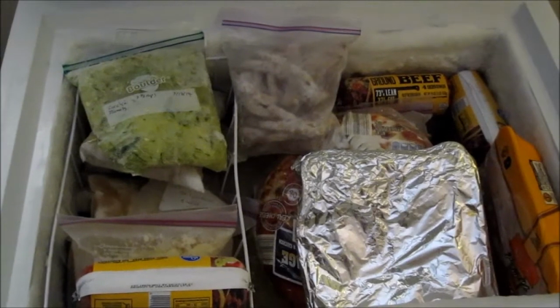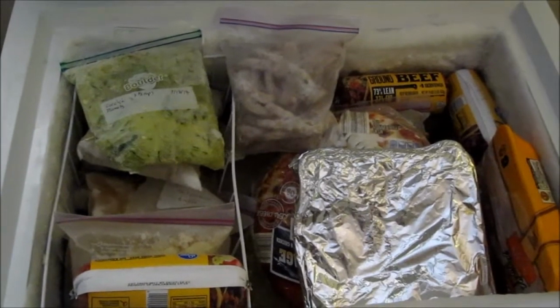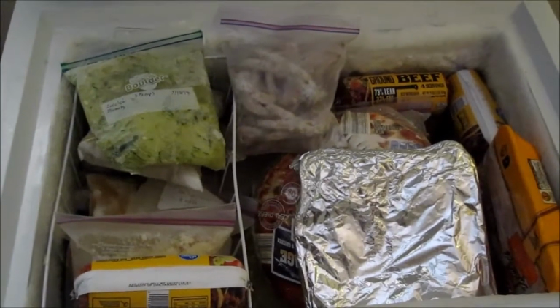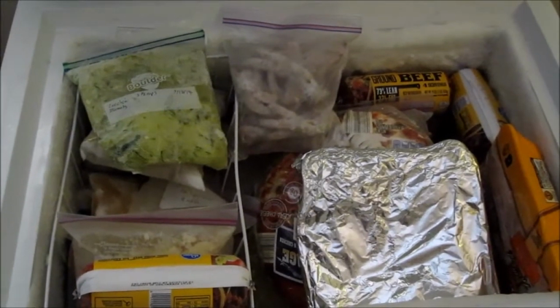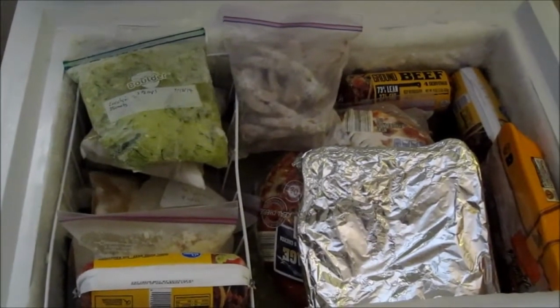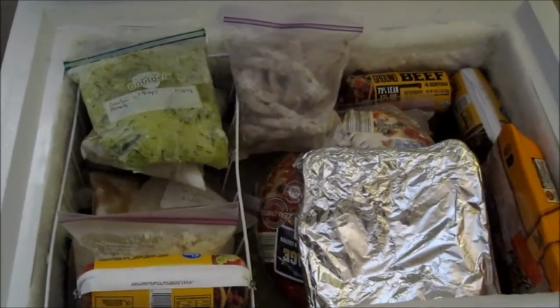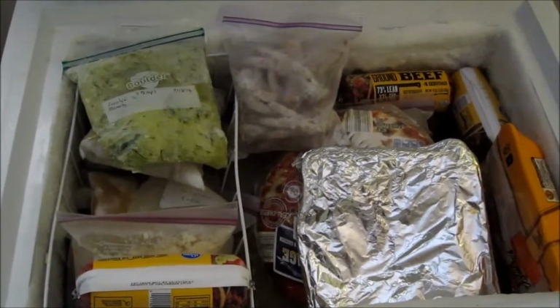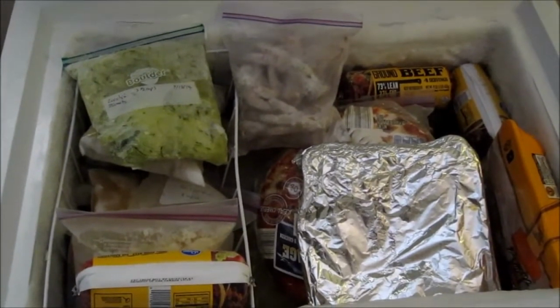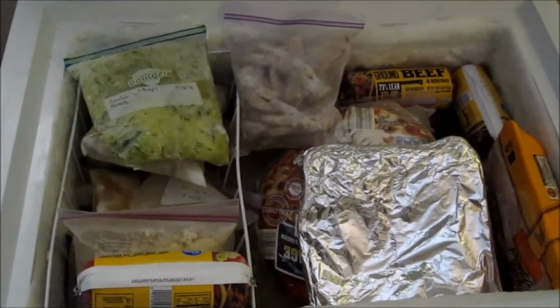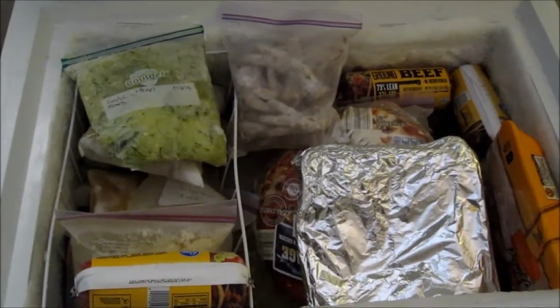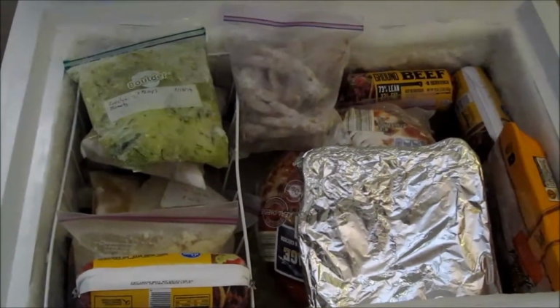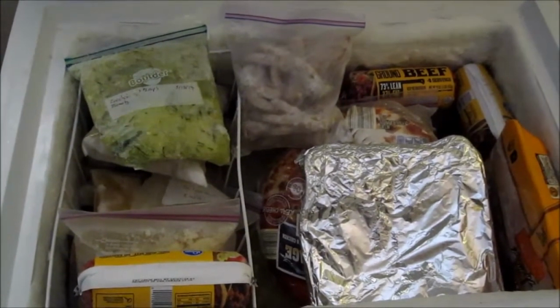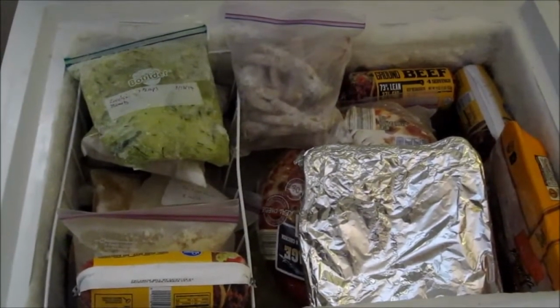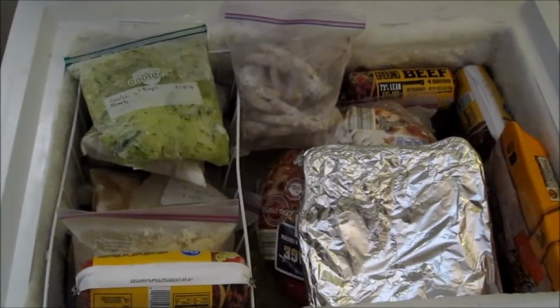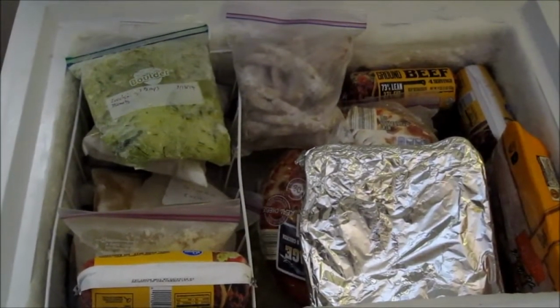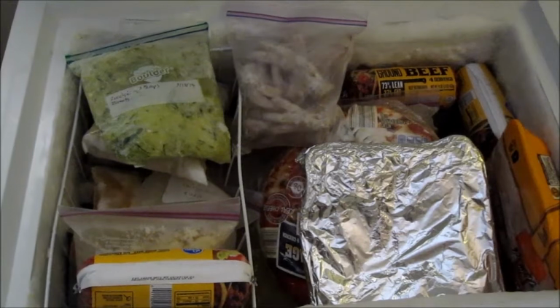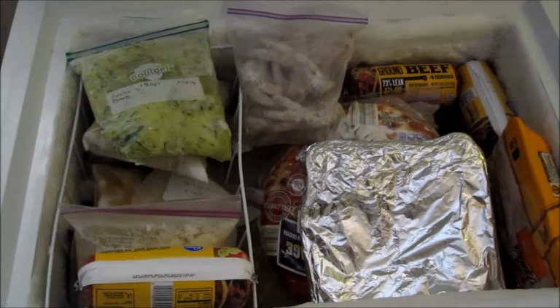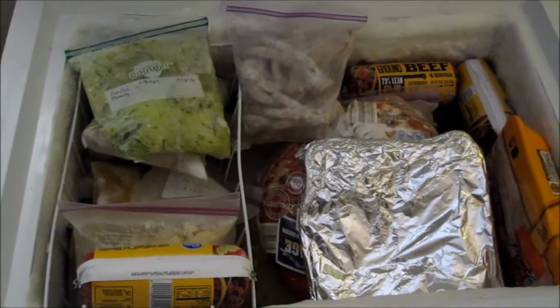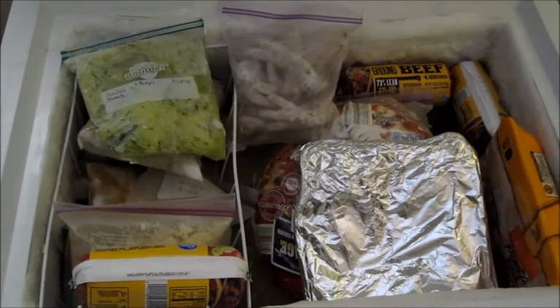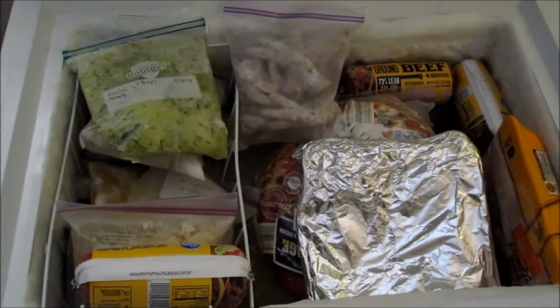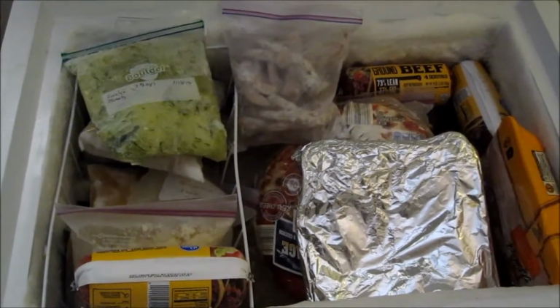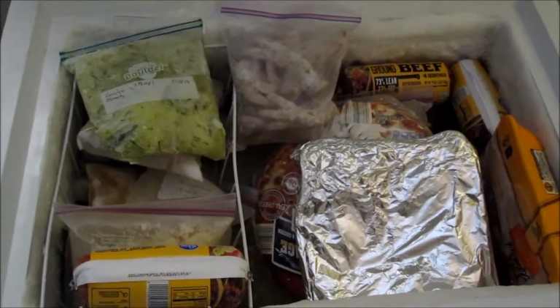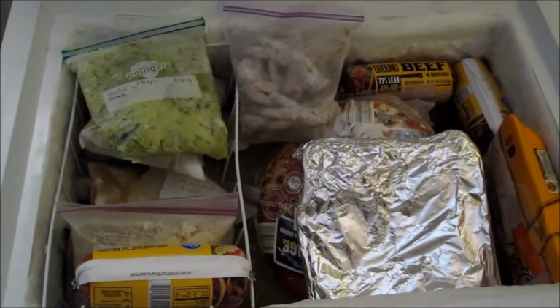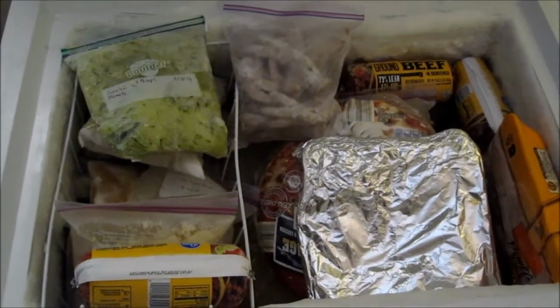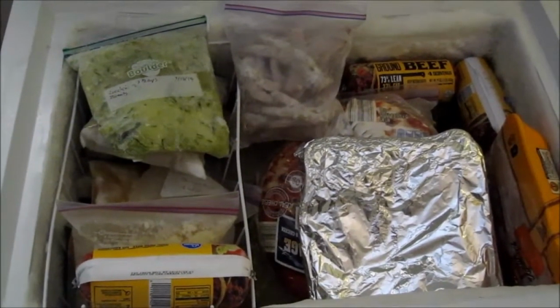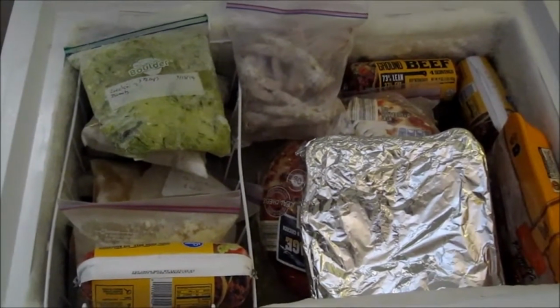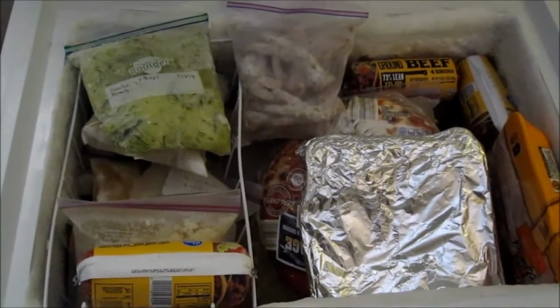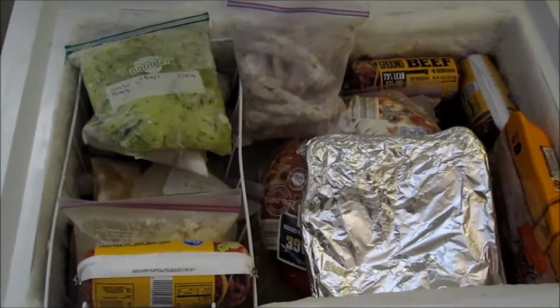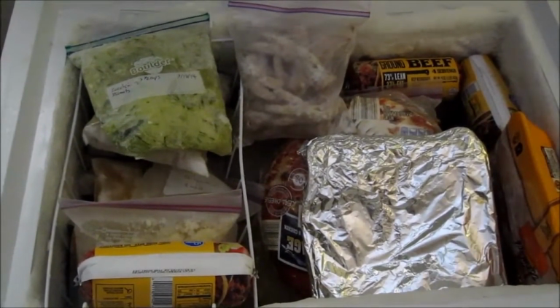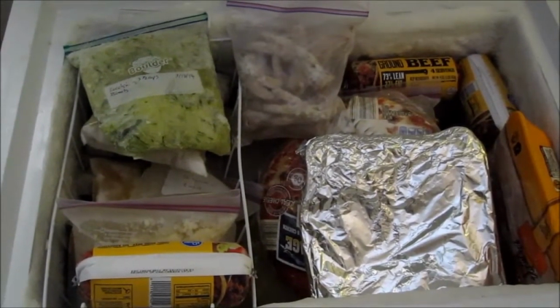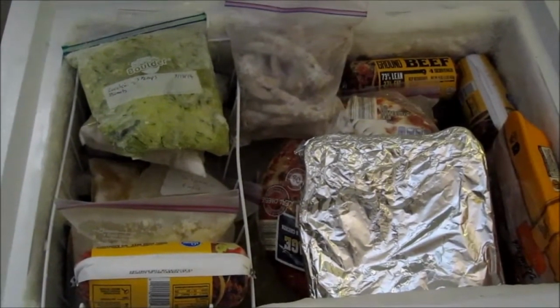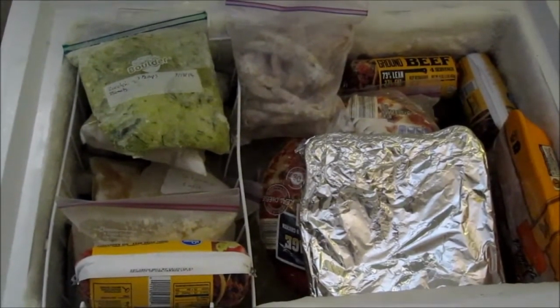Because today would normally be my grocery shopping day, I'm counting this as day one of my pantry challenge. I just wanted to show you some of the stuff that I have that I'm wanting to use up.